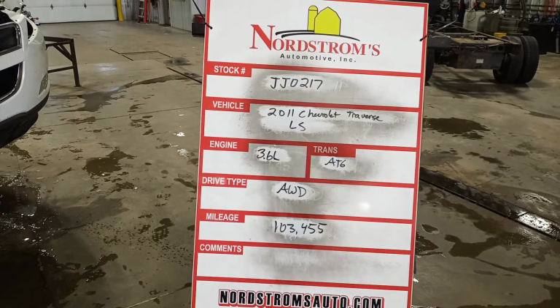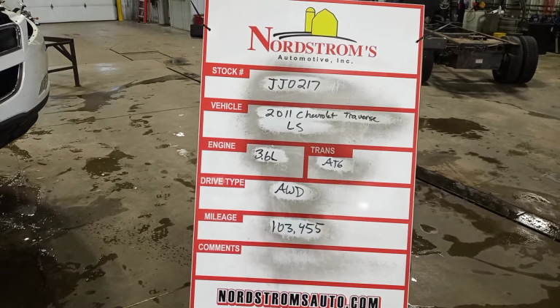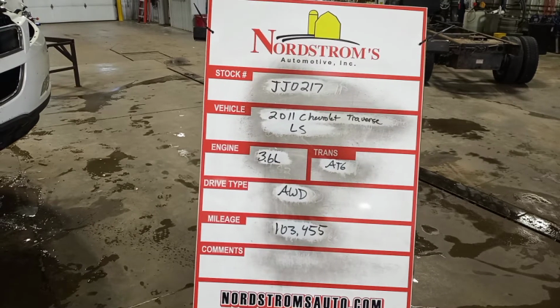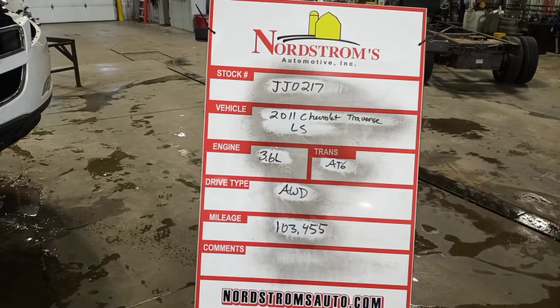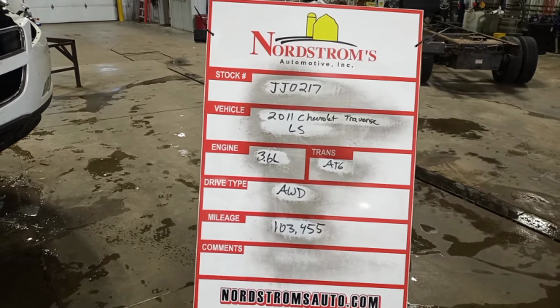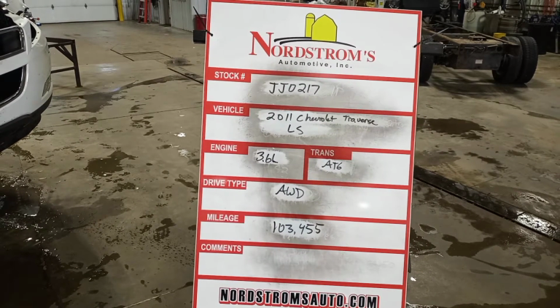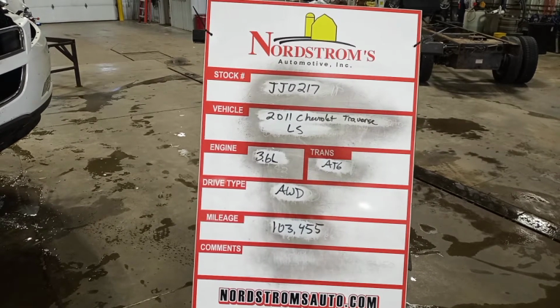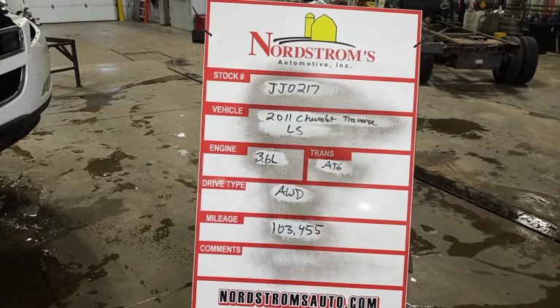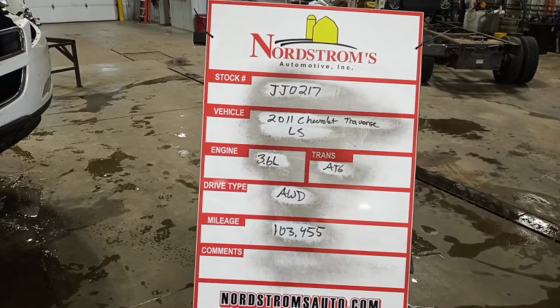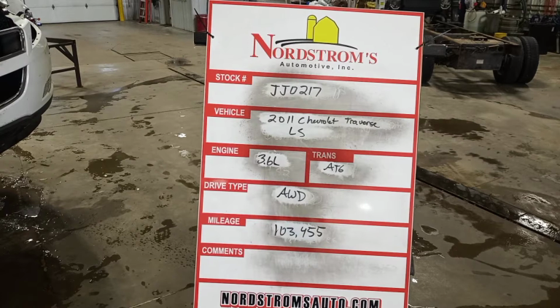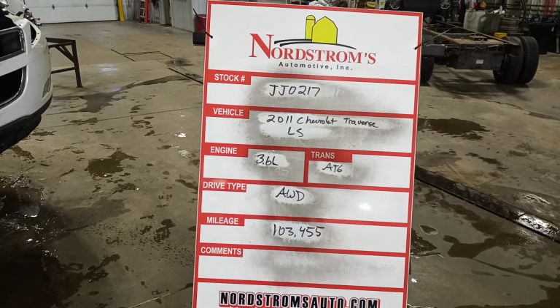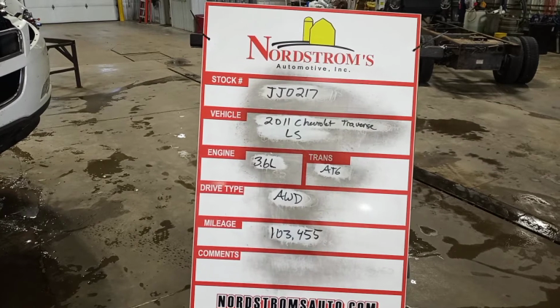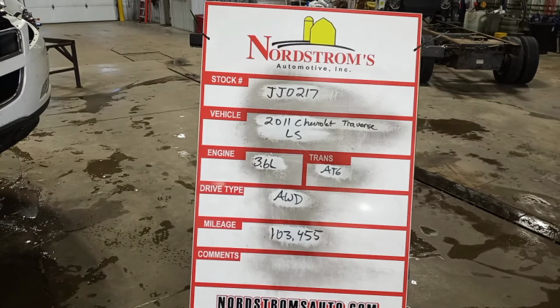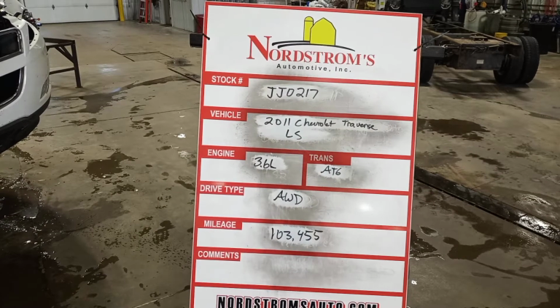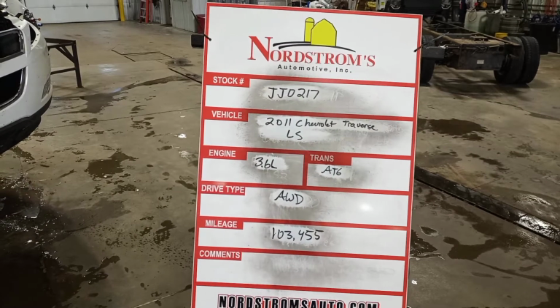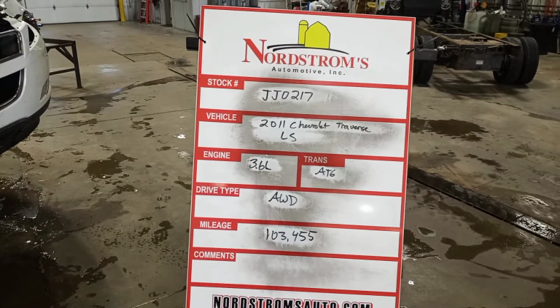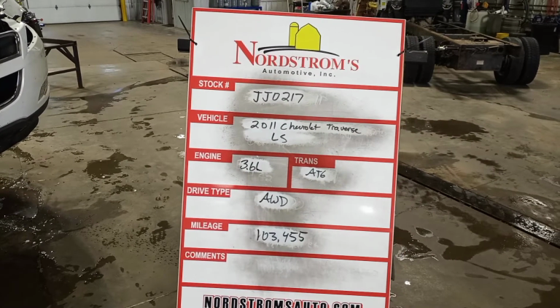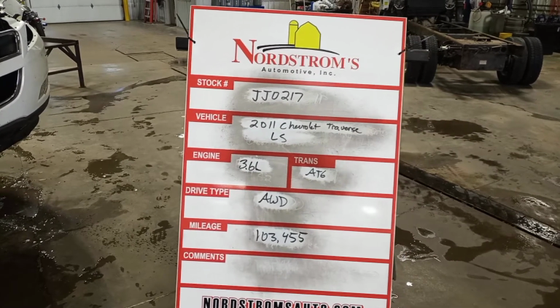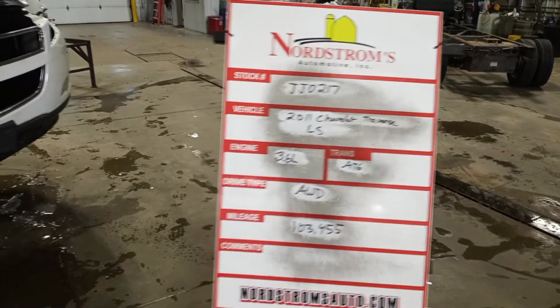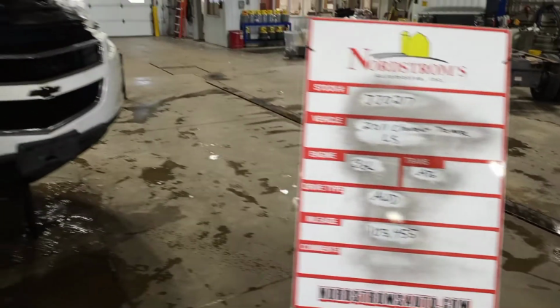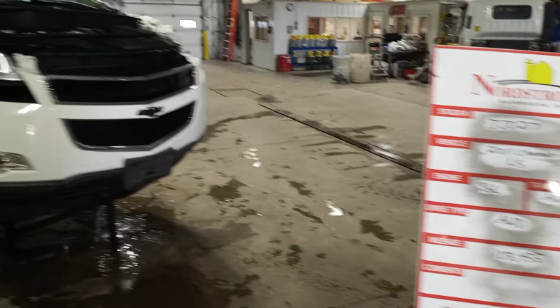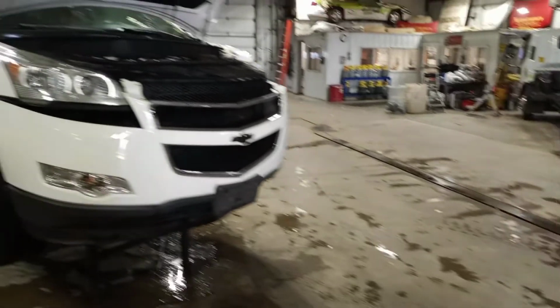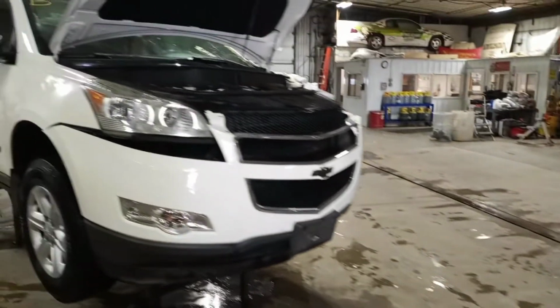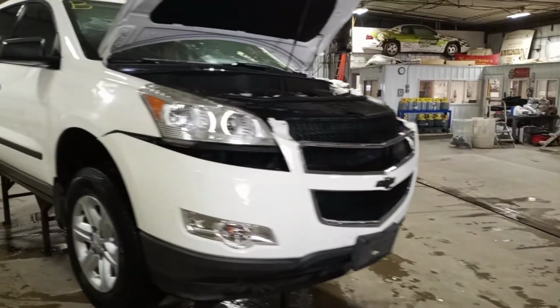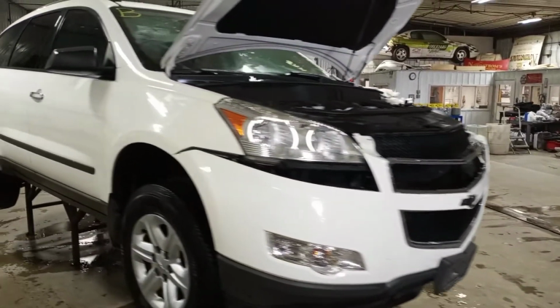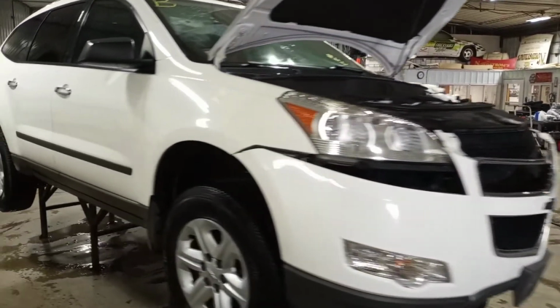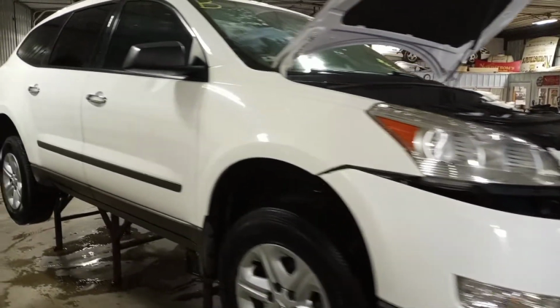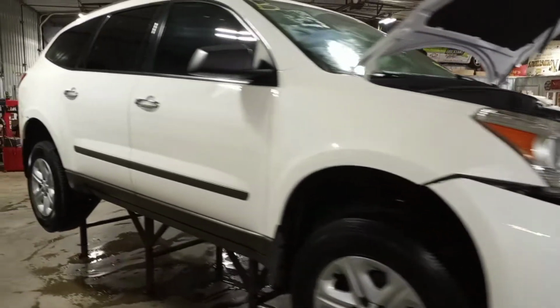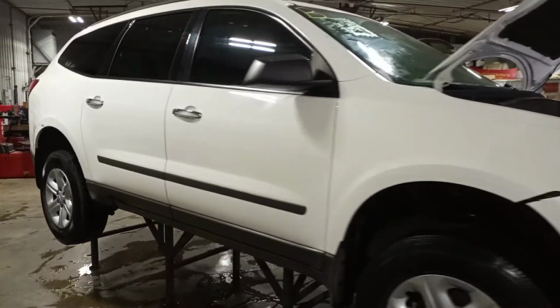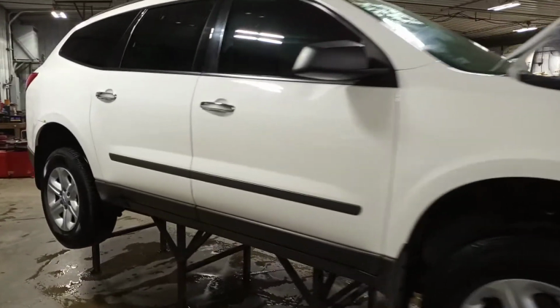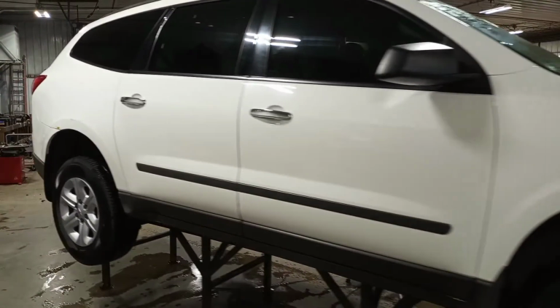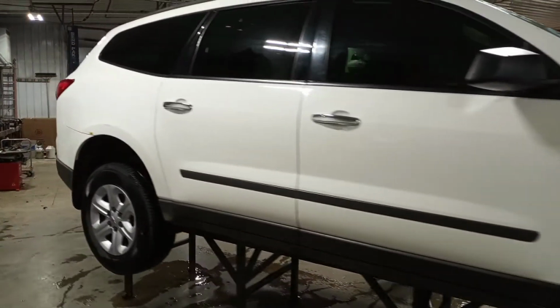Stock number JJ0217, 2011 Chevrolet Traverse LS, 3.6 liter automatic six-speed, all-wheel drive, 103,455 miles, white in color. Damage to the left front and side. Does run and drive.